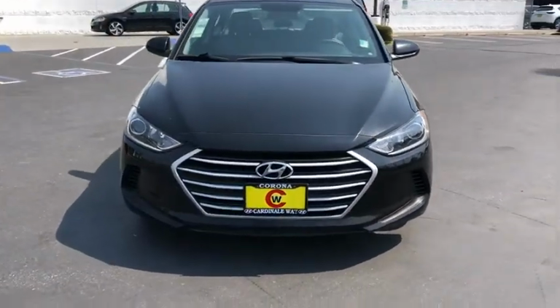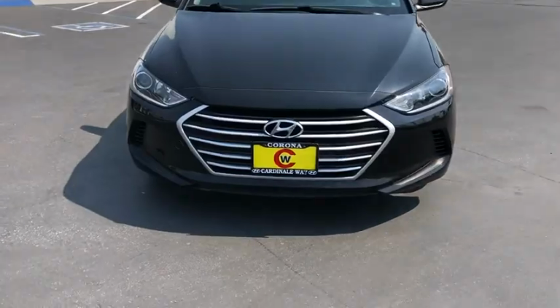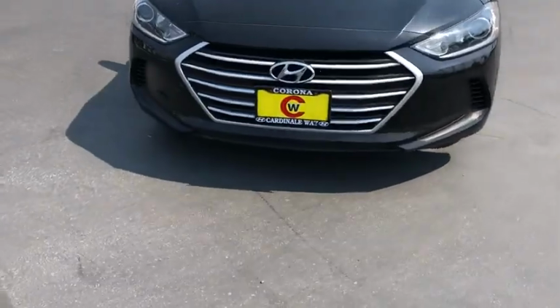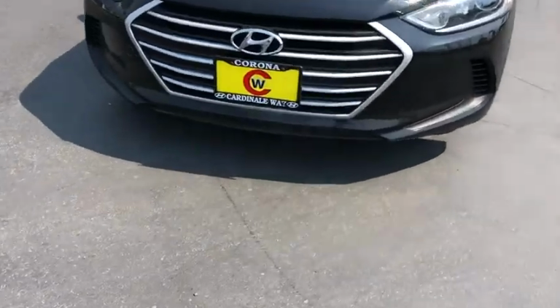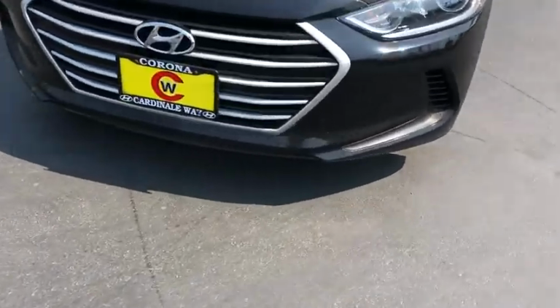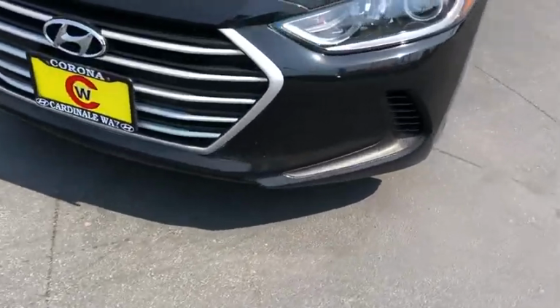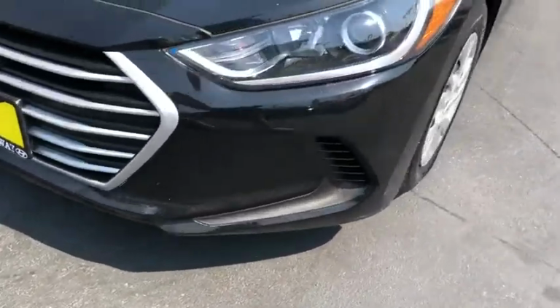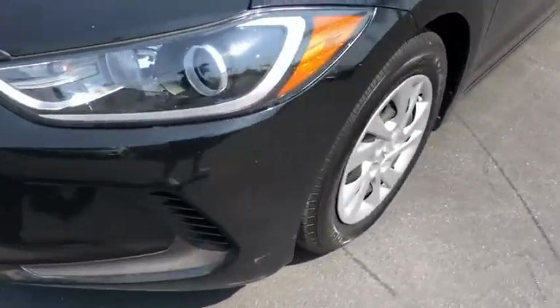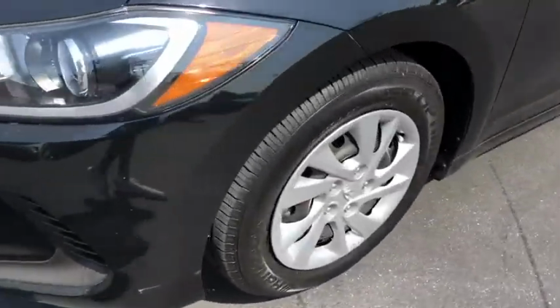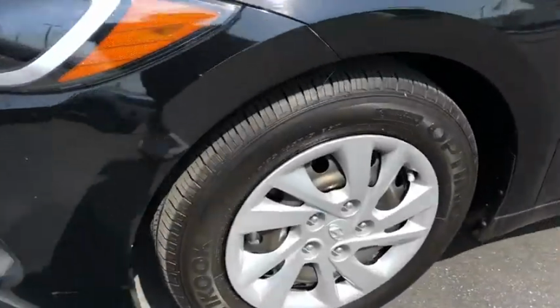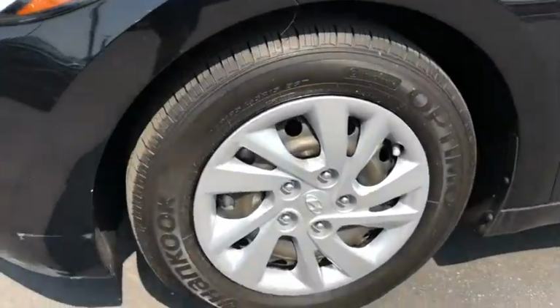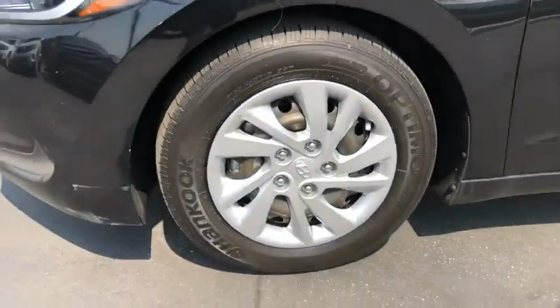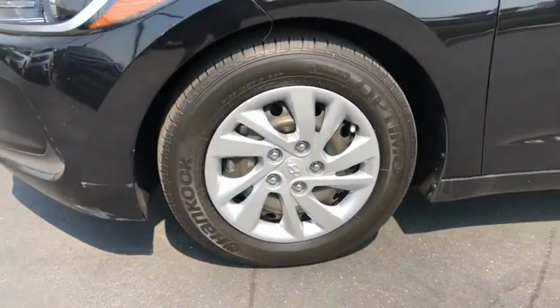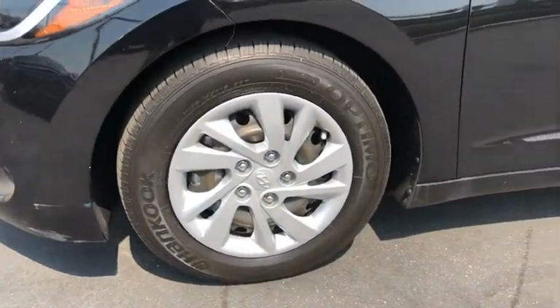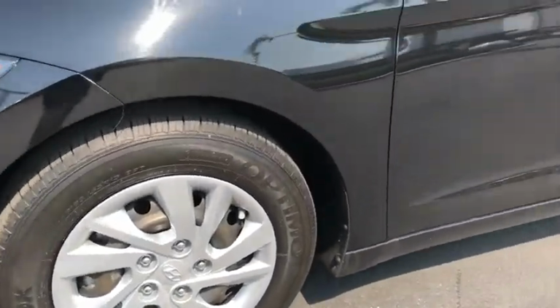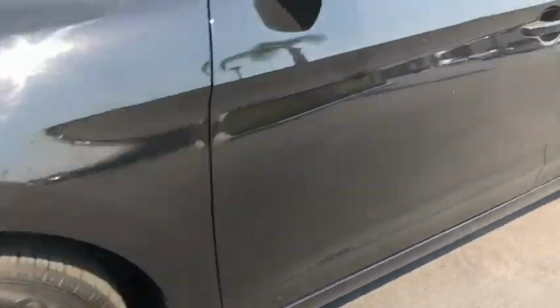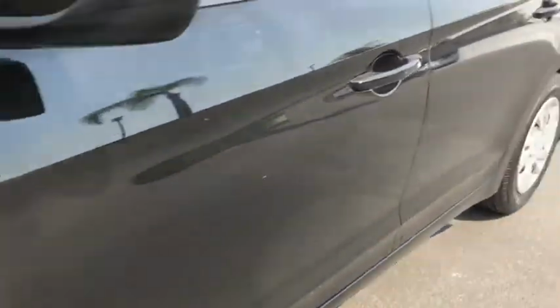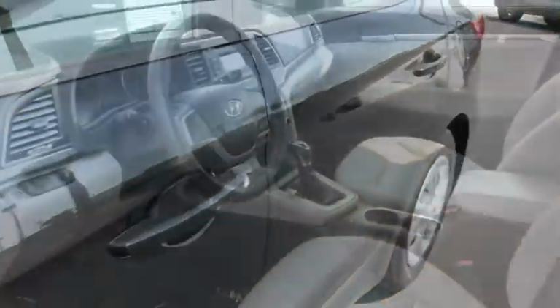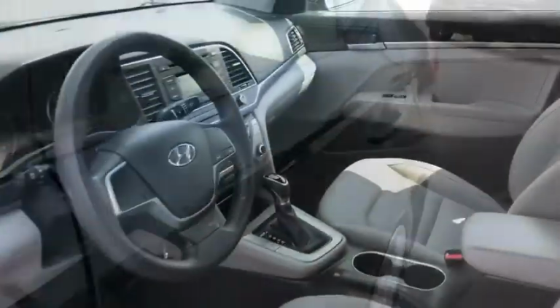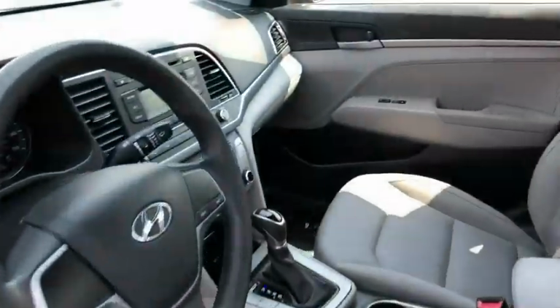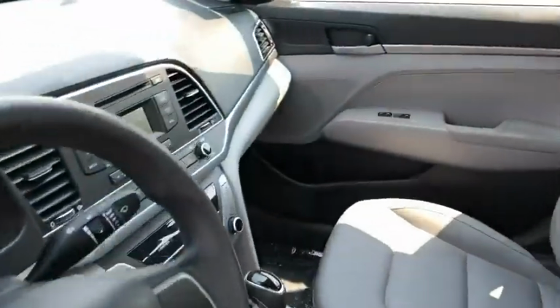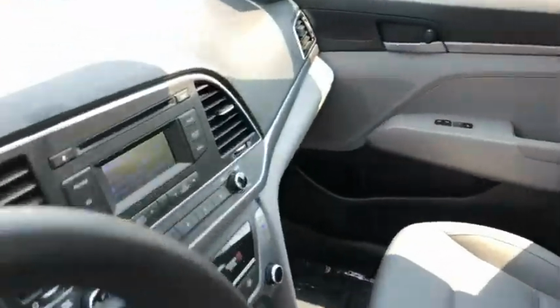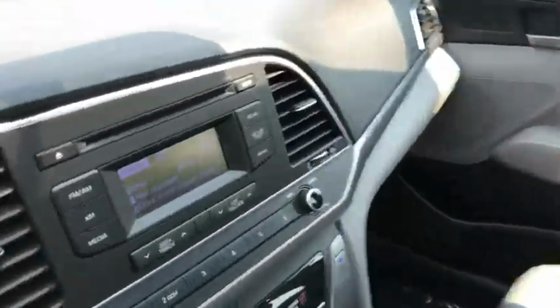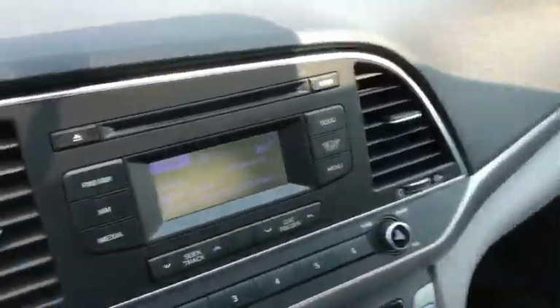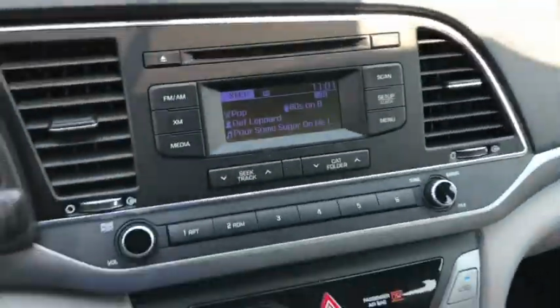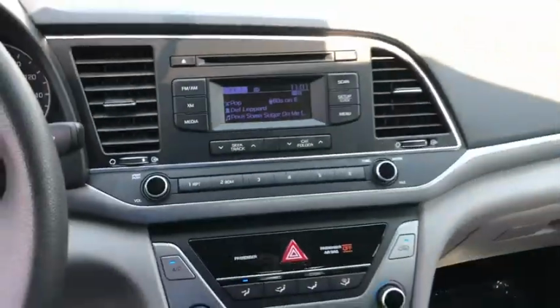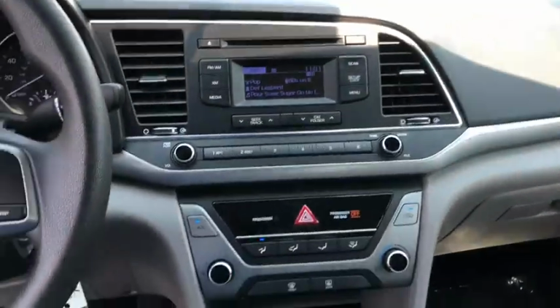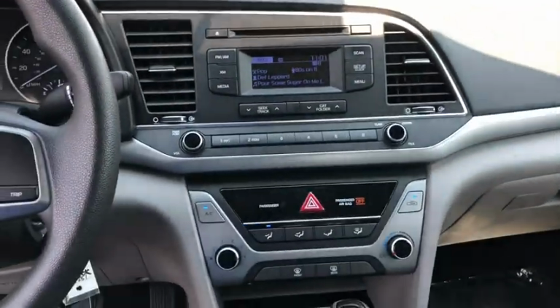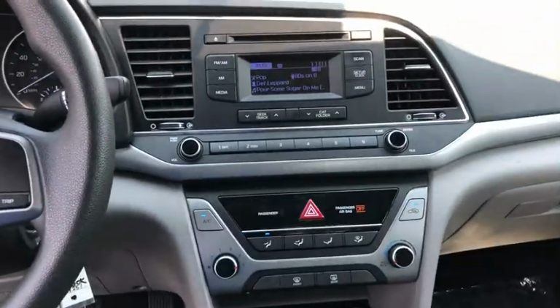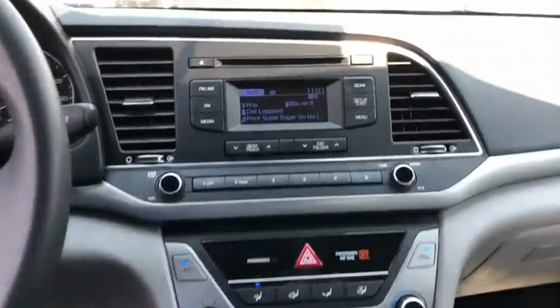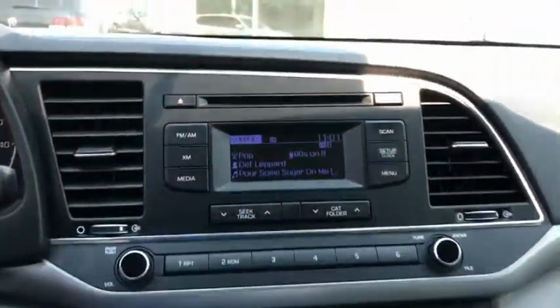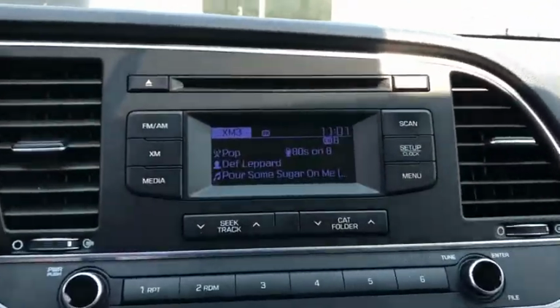Traction control, Bluetooth, dual airbags, one owner, power steering, rear window defroster, power windows, CD player, security system, electronic stability control.